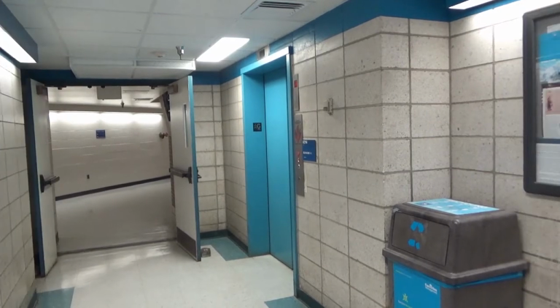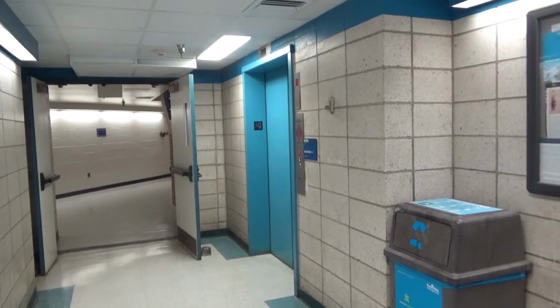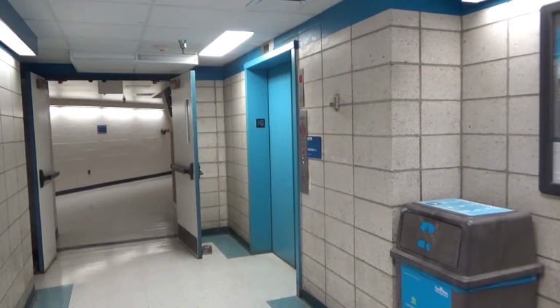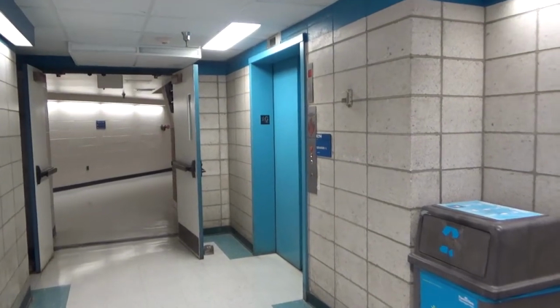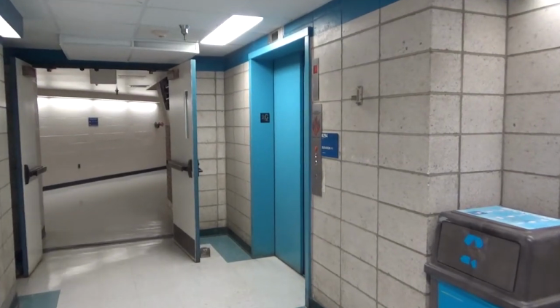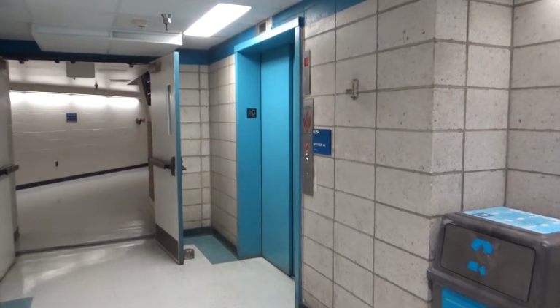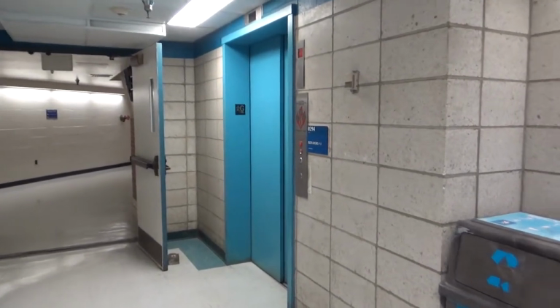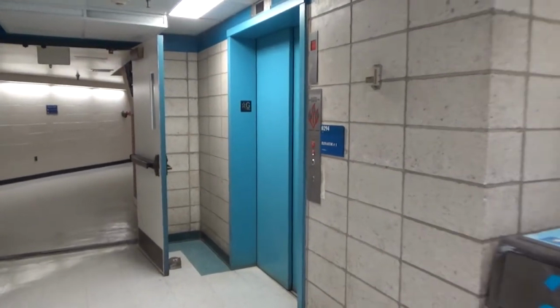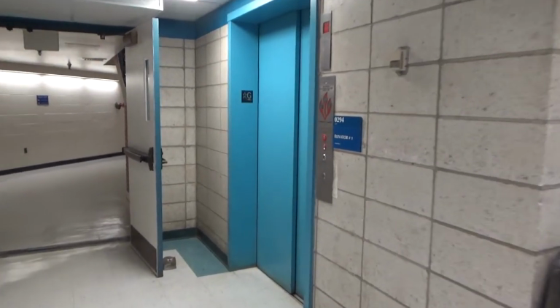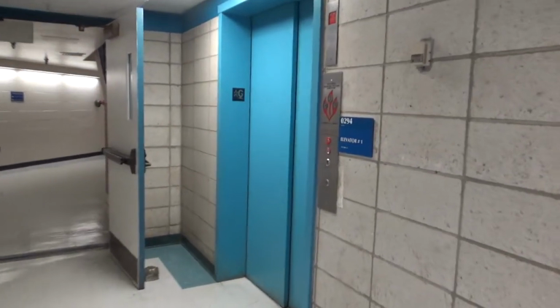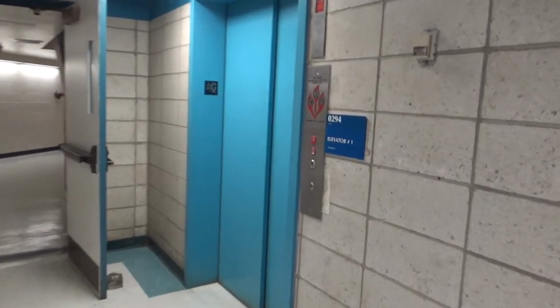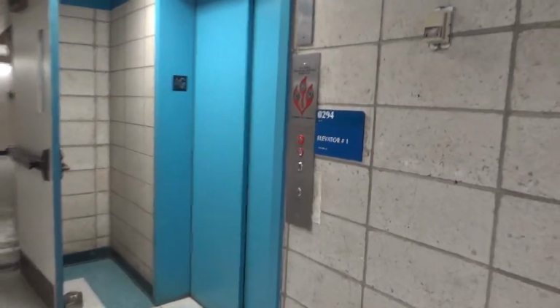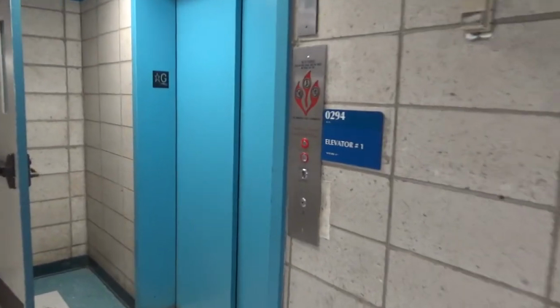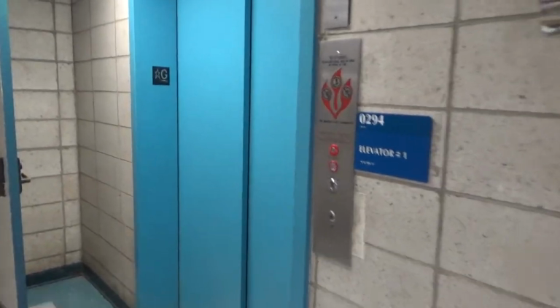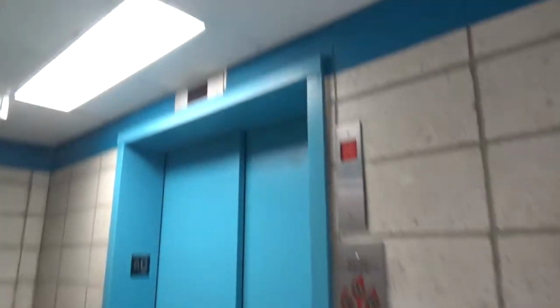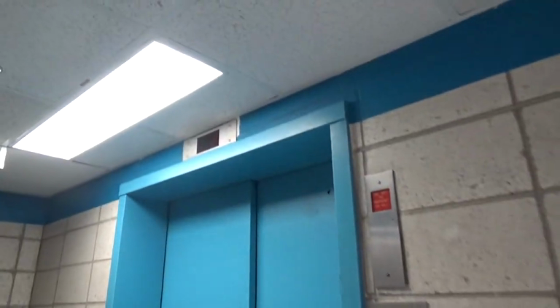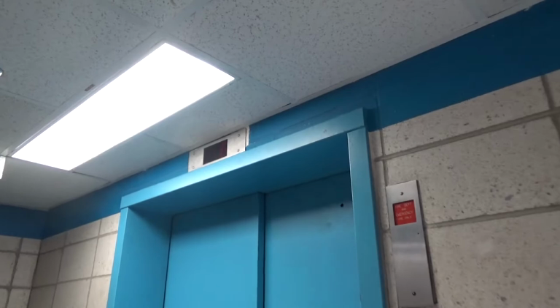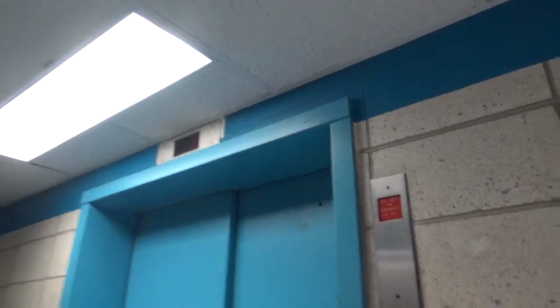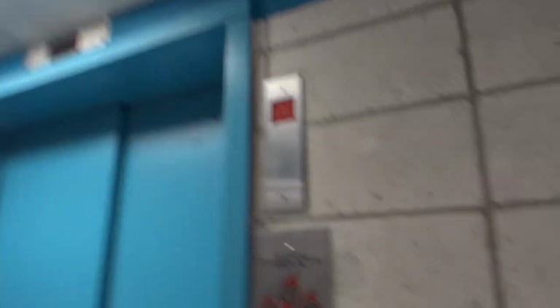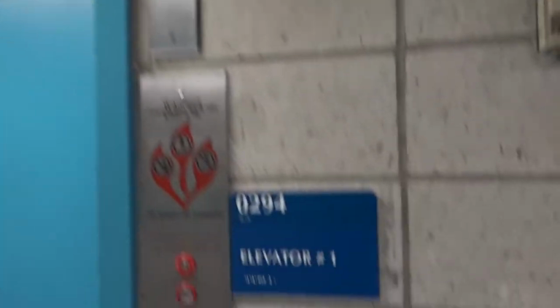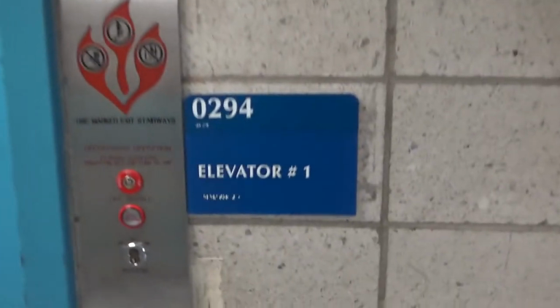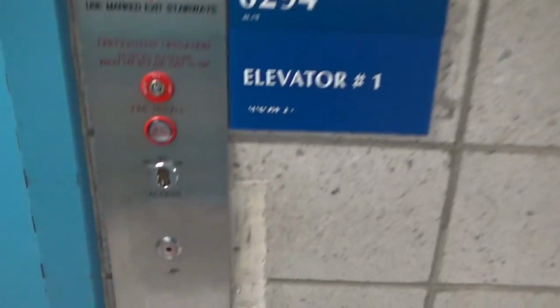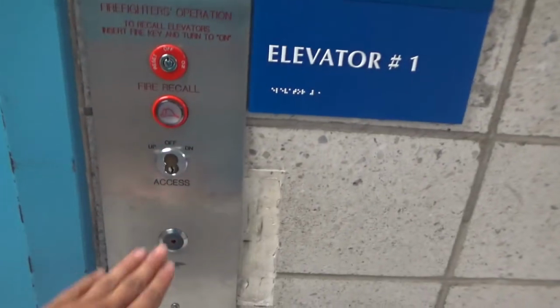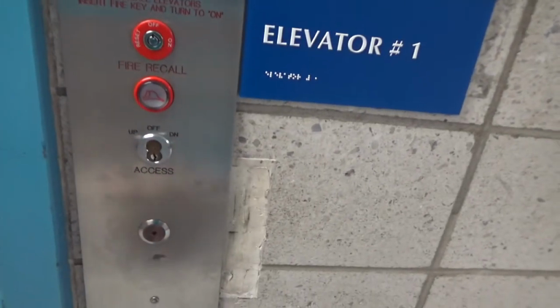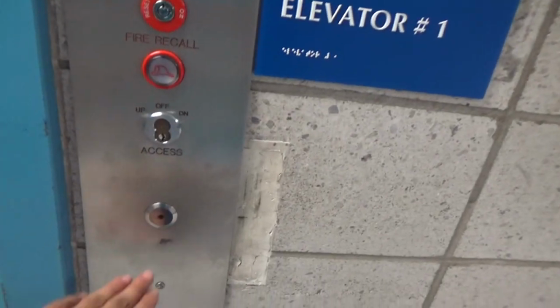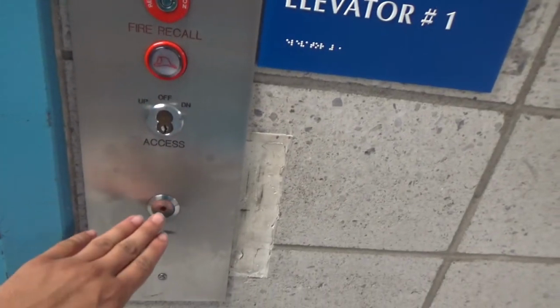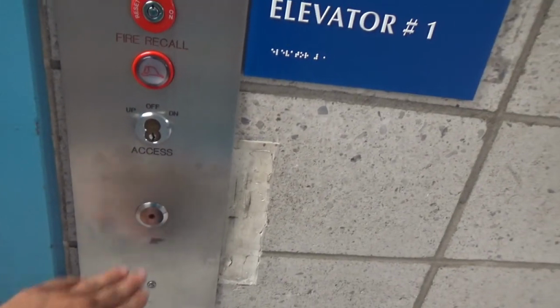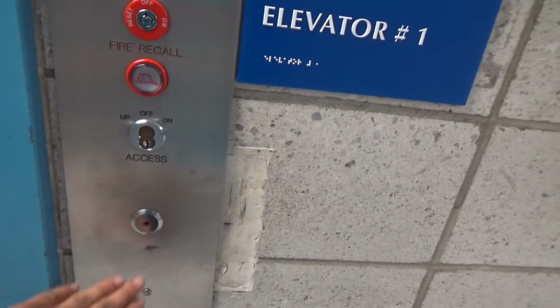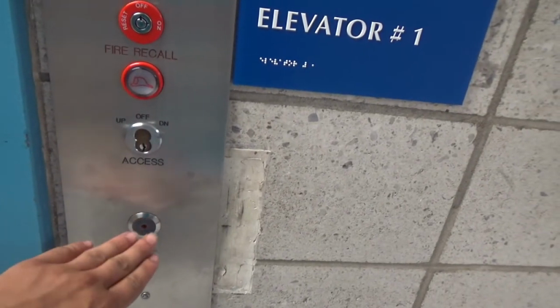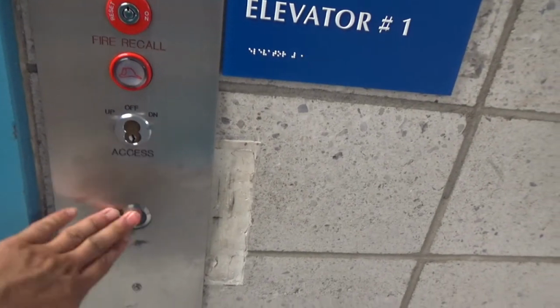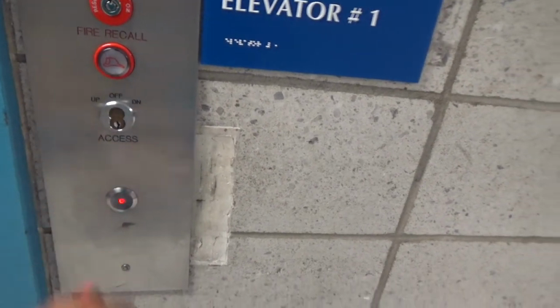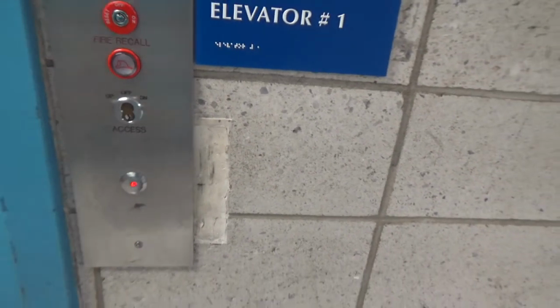This is elevator number one at Martin Hall, University of Maryland, College Park, Maryland.